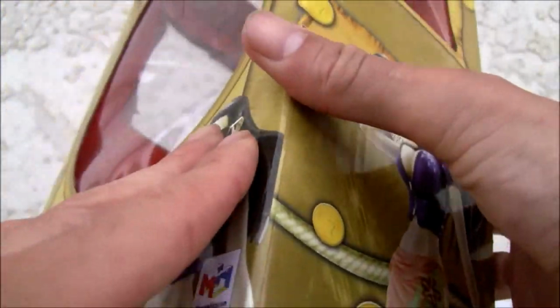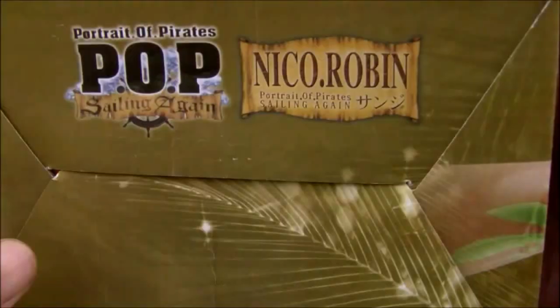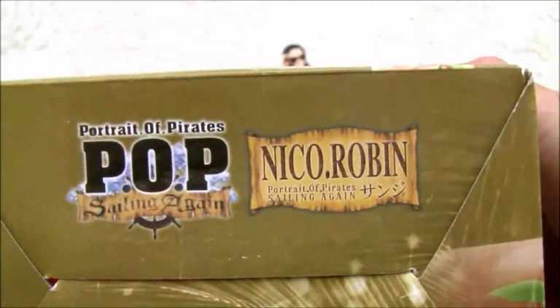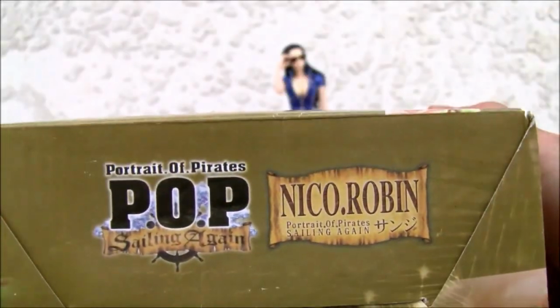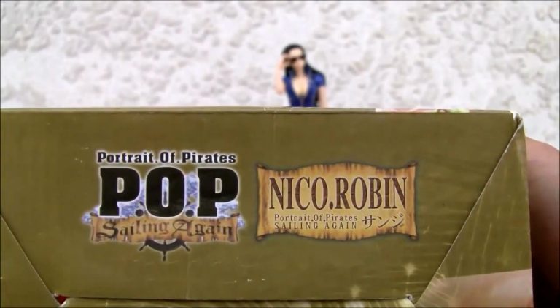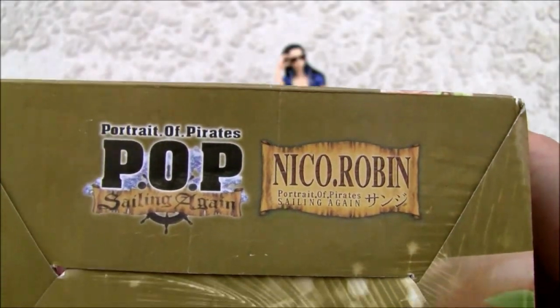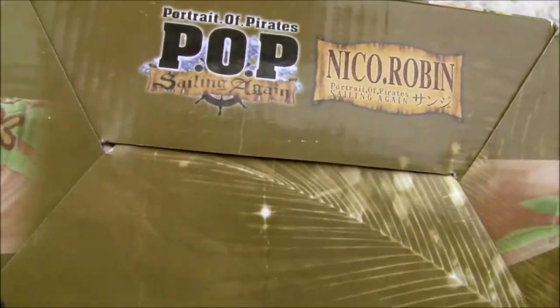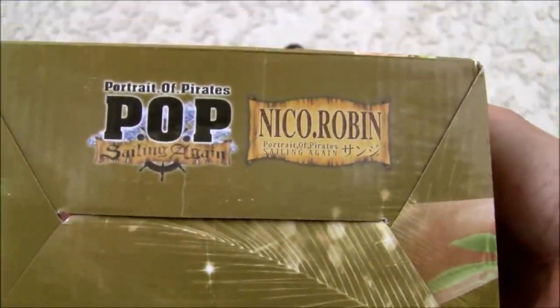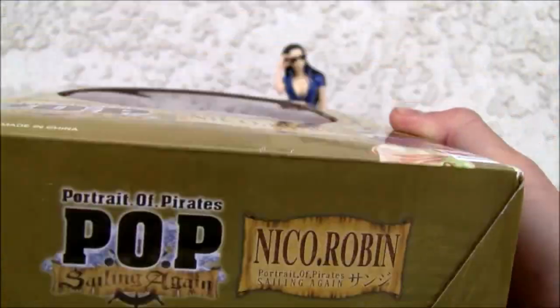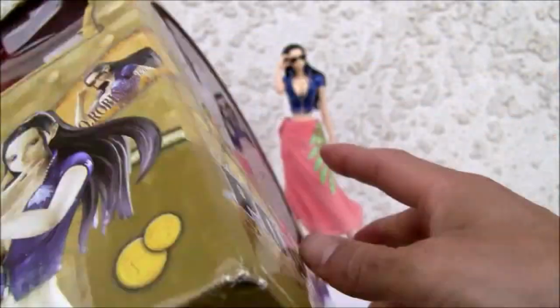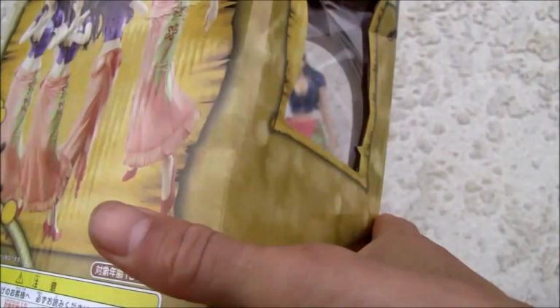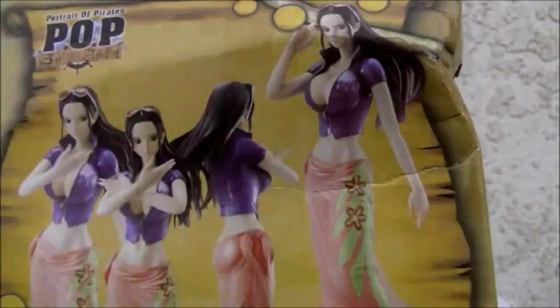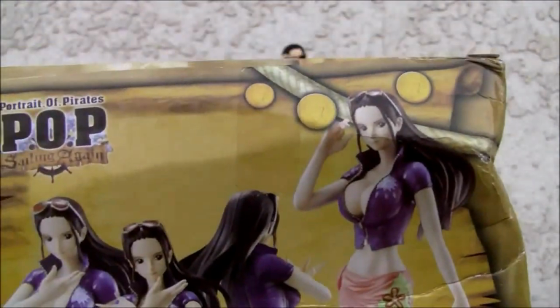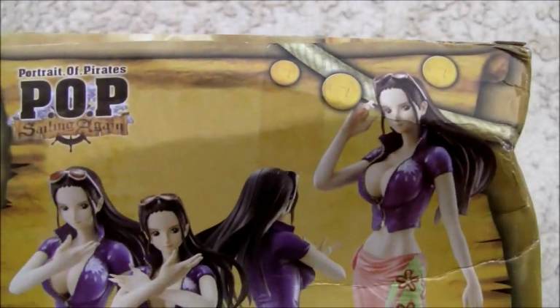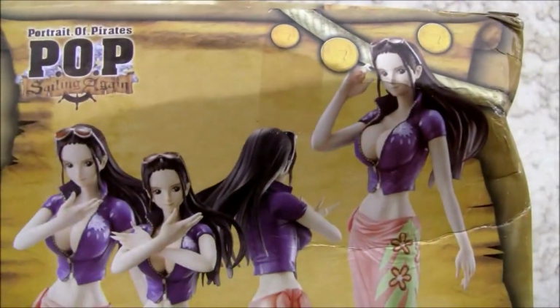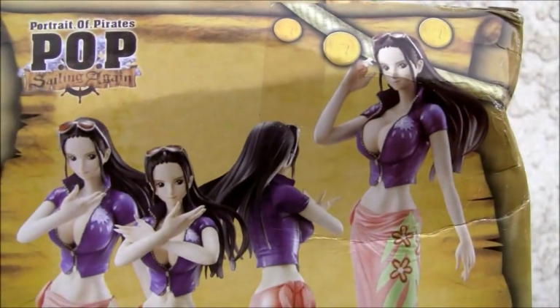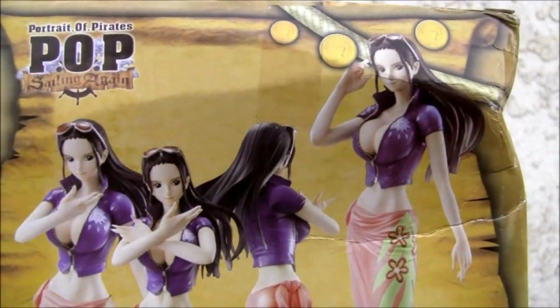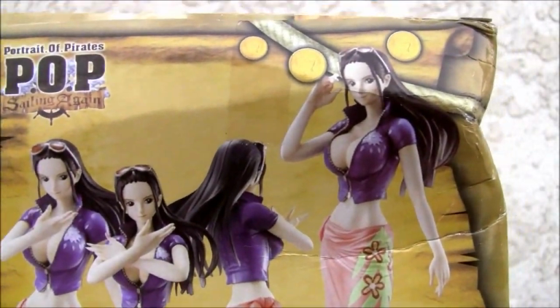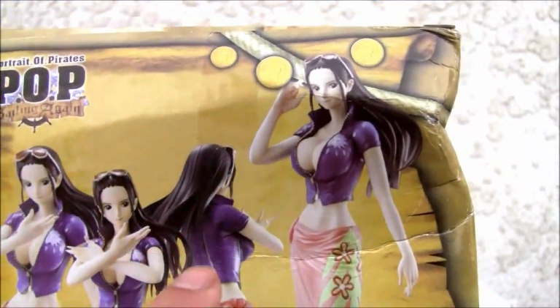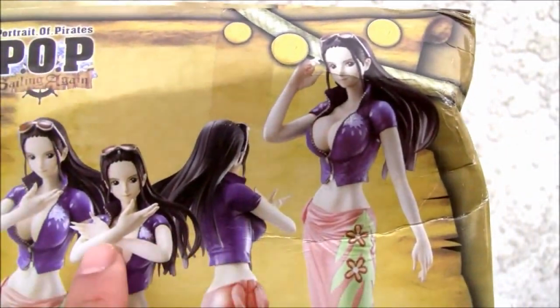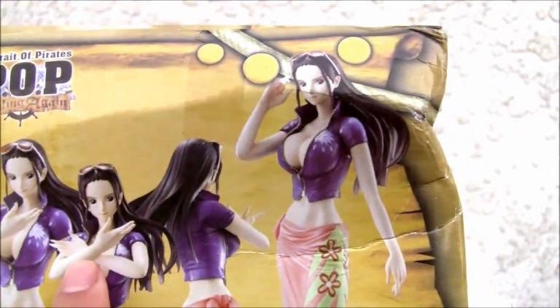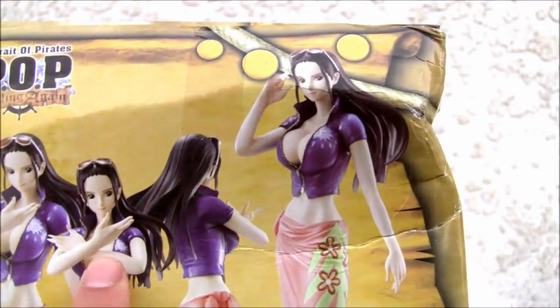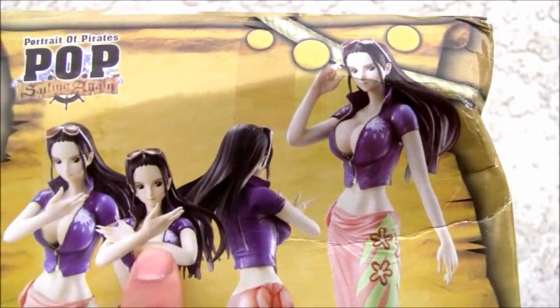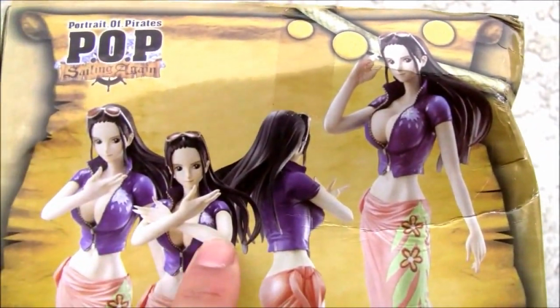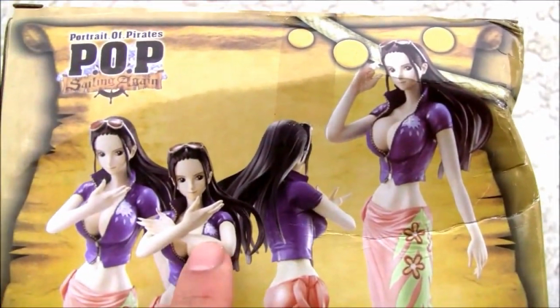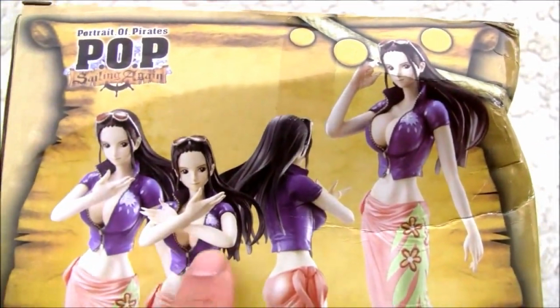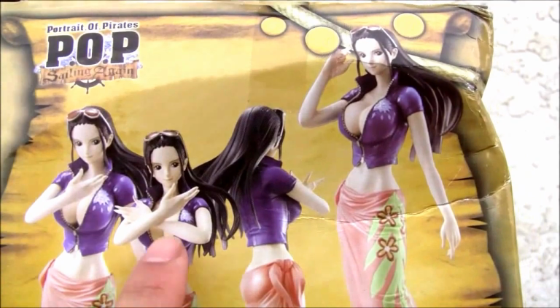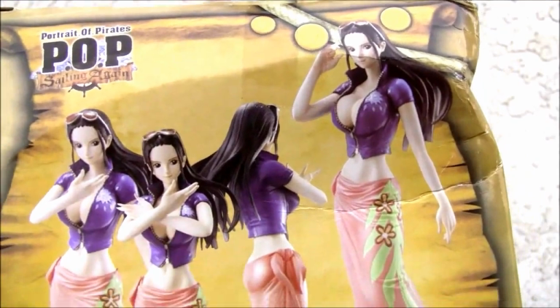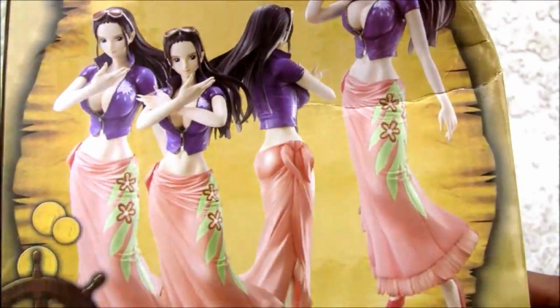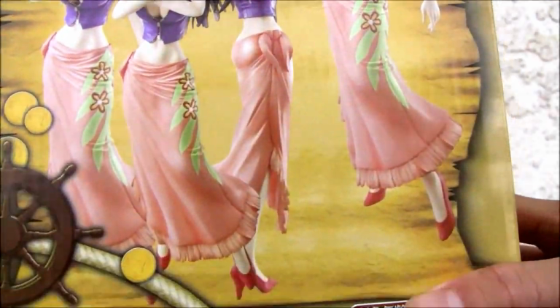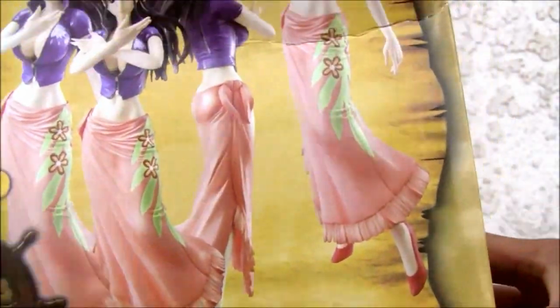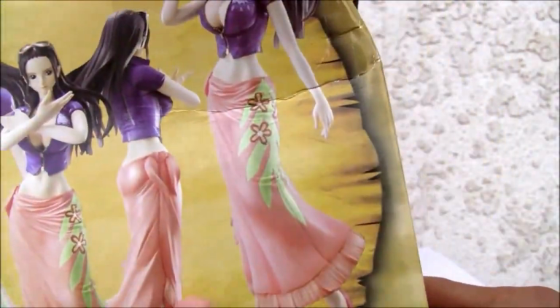This is a Chinese version, so this is actually a knockoff. She does come with a couple of spare arms, so you can make different poses with her. I'll show you how to do that. Her skirt is actually cast-off.